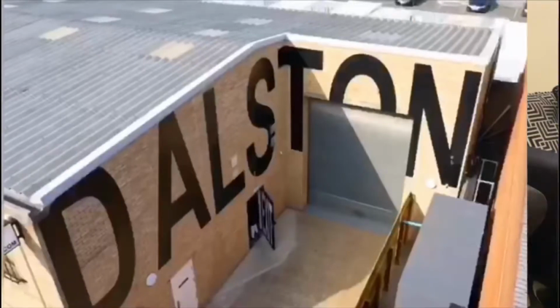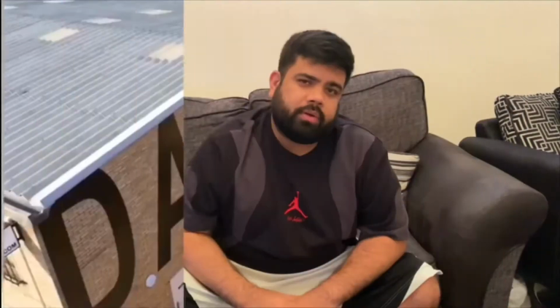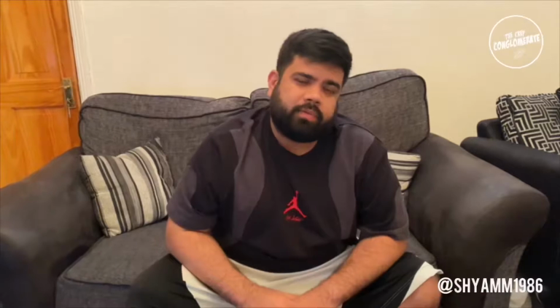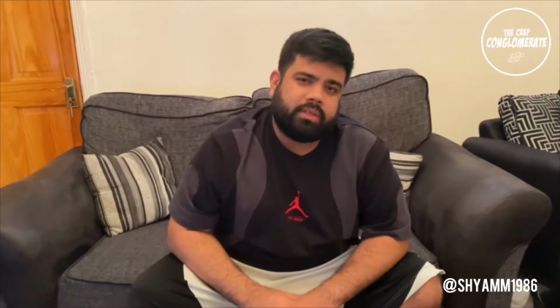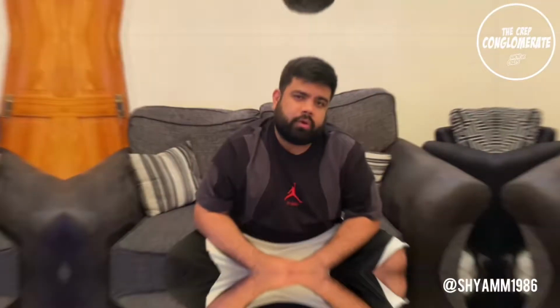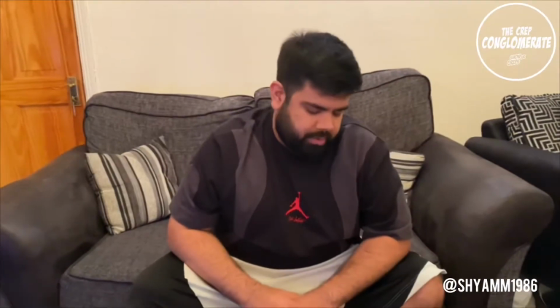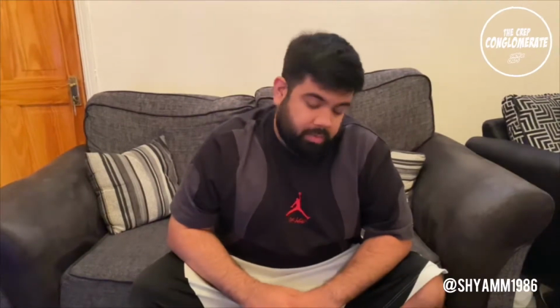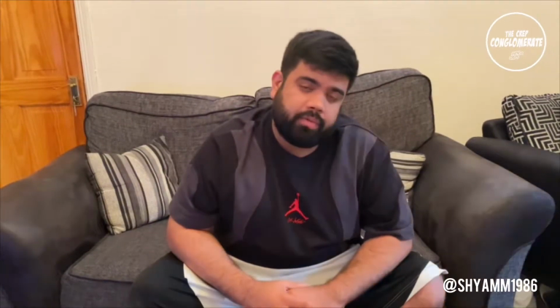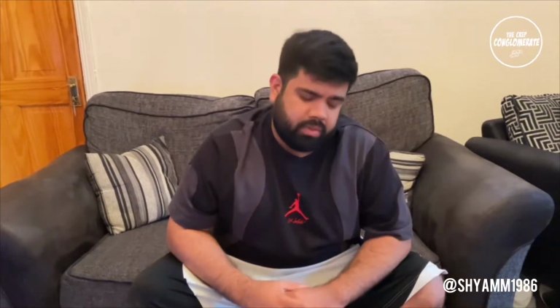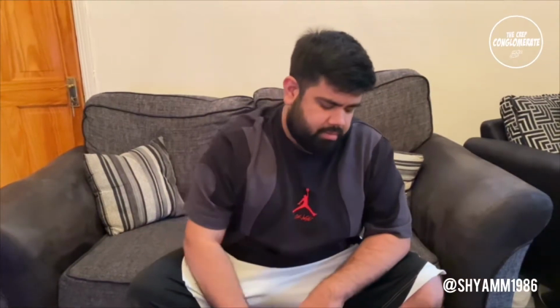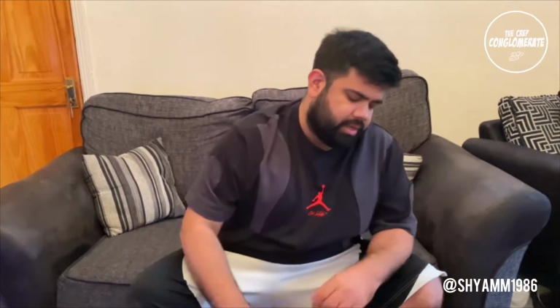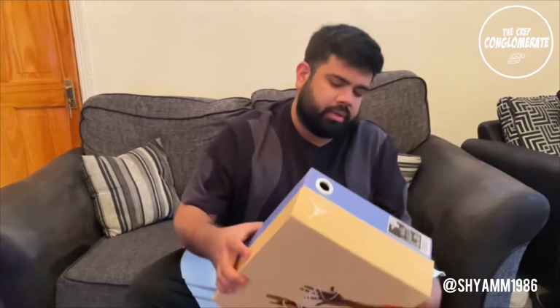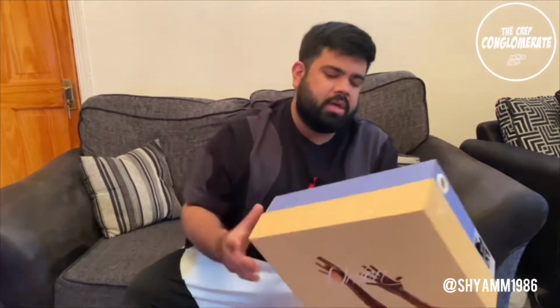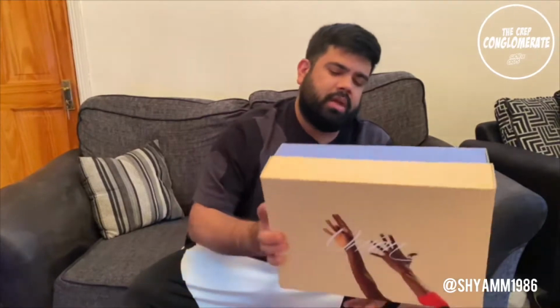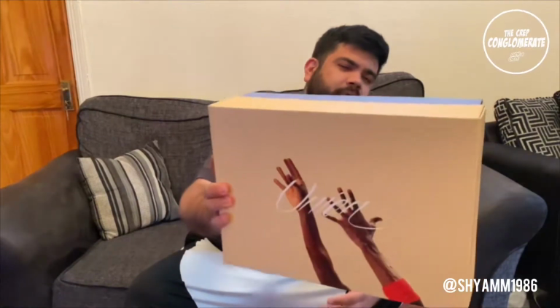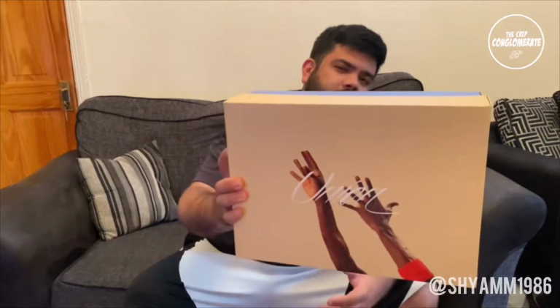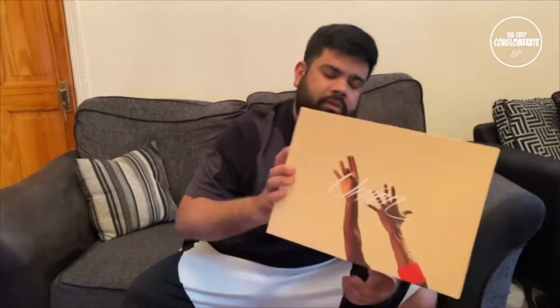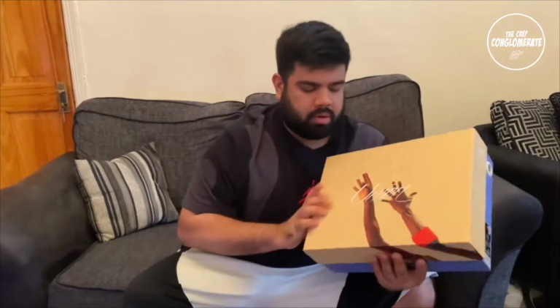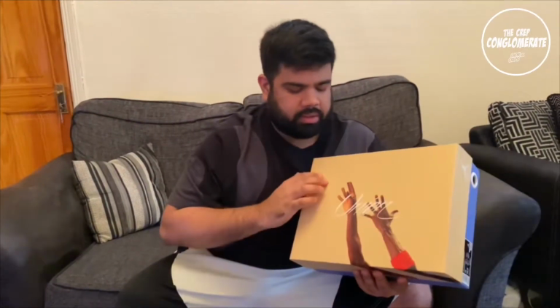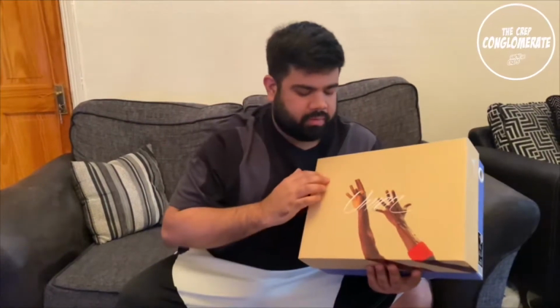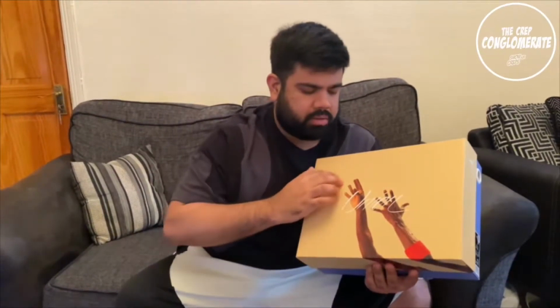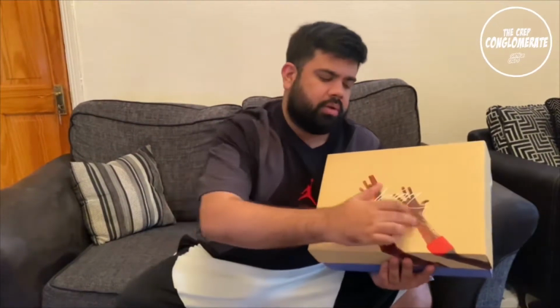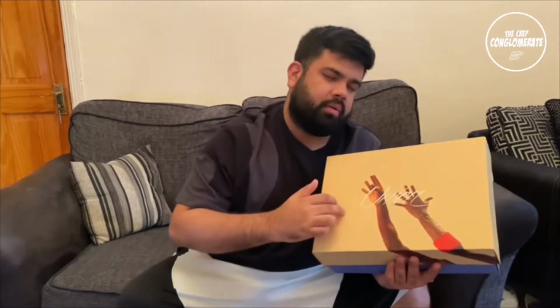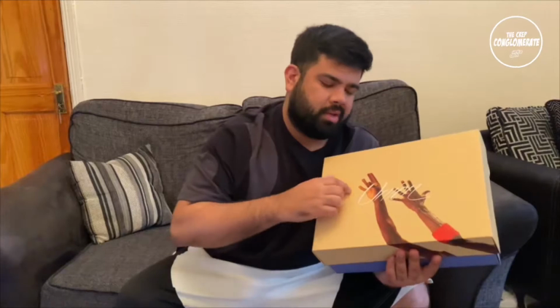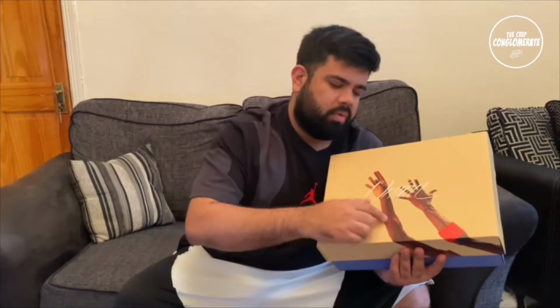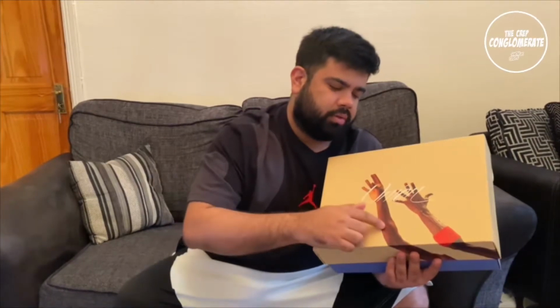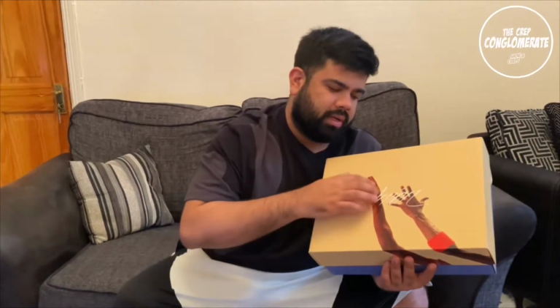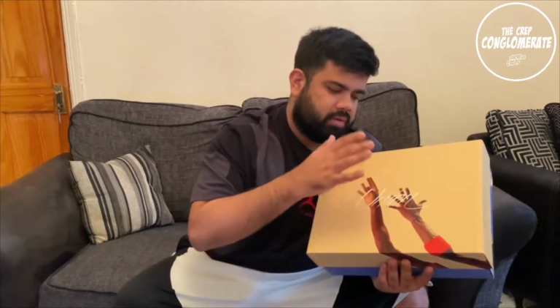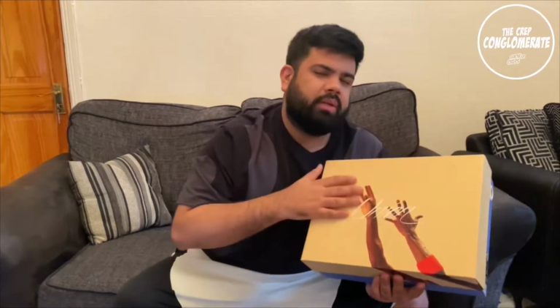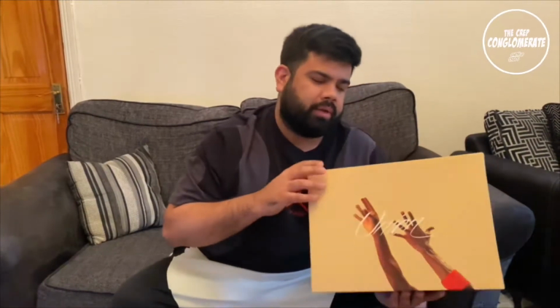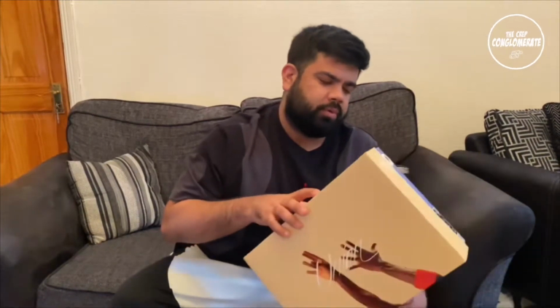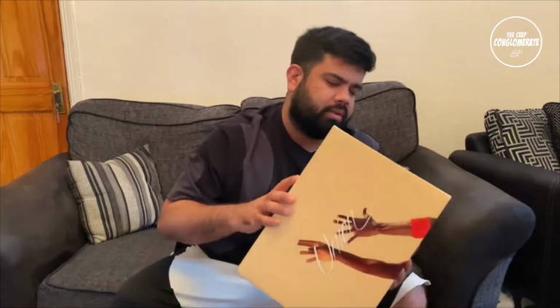I'm Sean from the TCC, the Correct Conglomerate, here with another review. This time it's the Air Jordan 4 Union. As you can see from the box, you've got Union written across here with Michael Jordan's hands. Really, really dope packaging from Jordan Brand and Union.